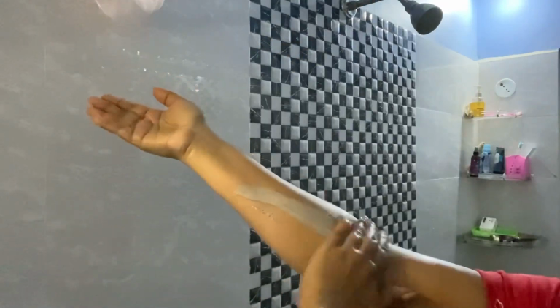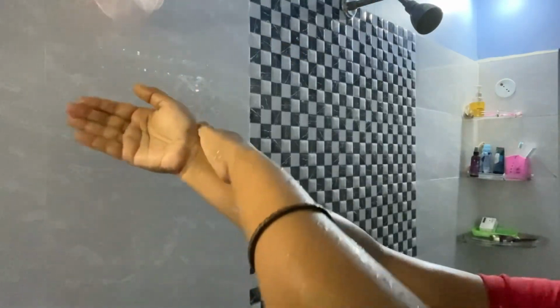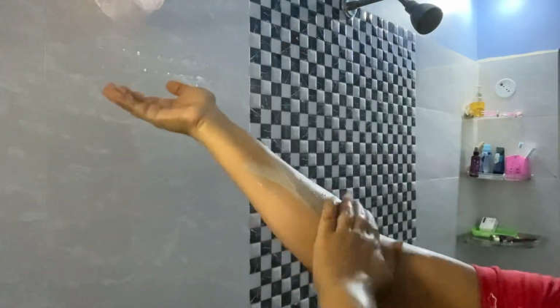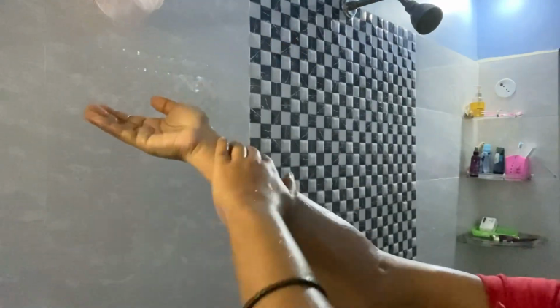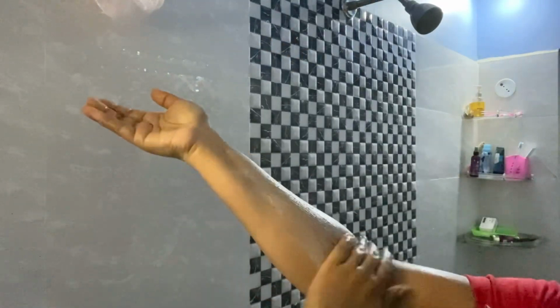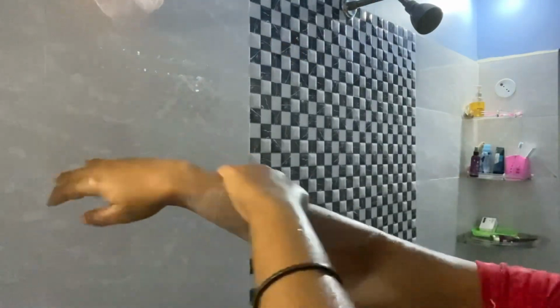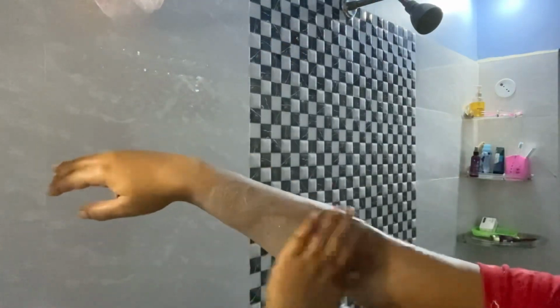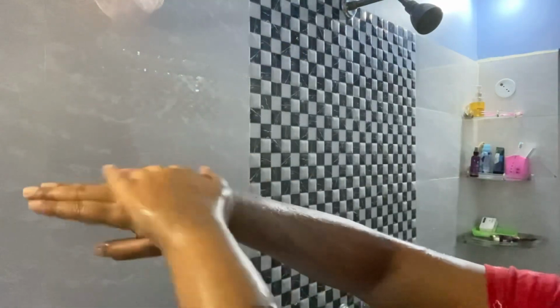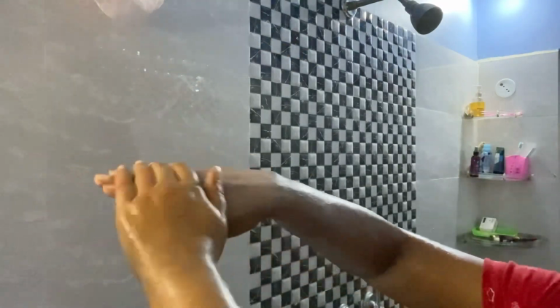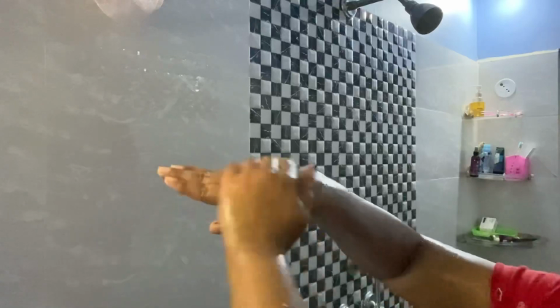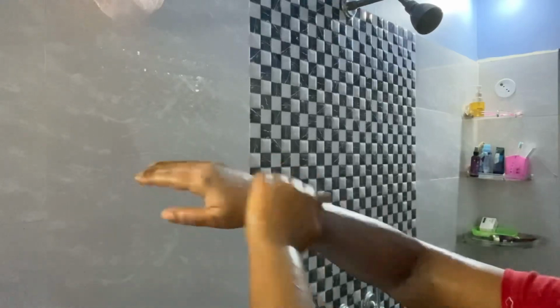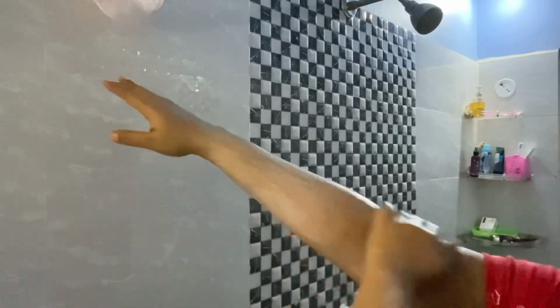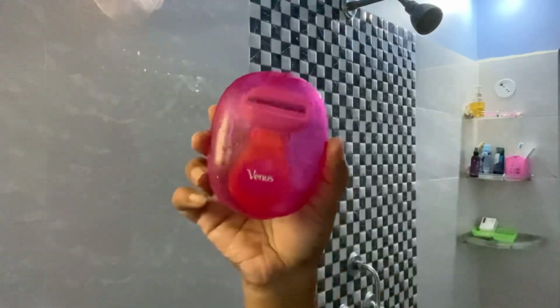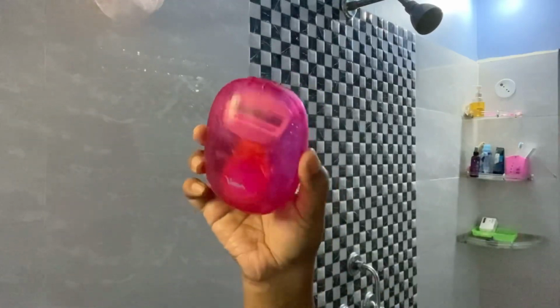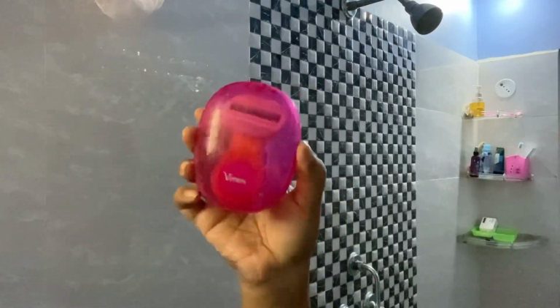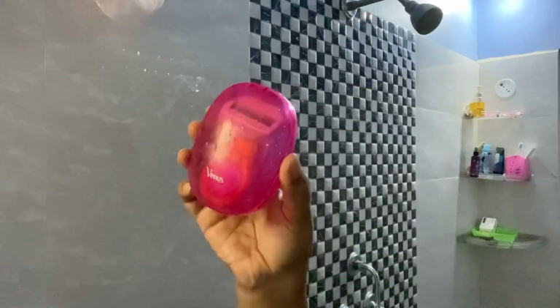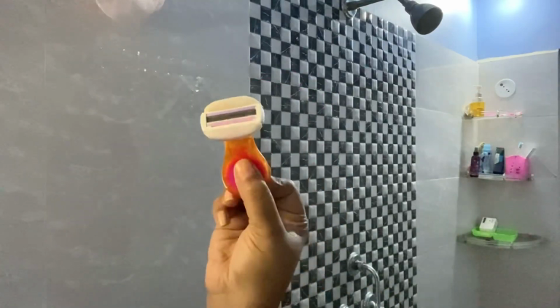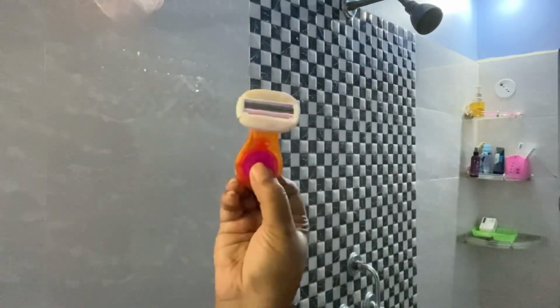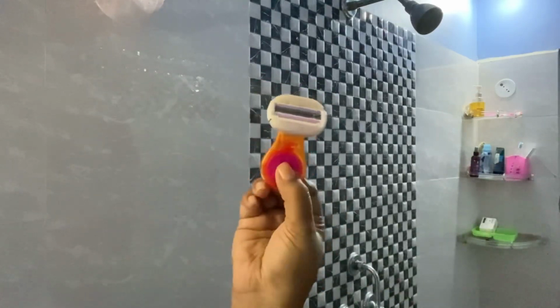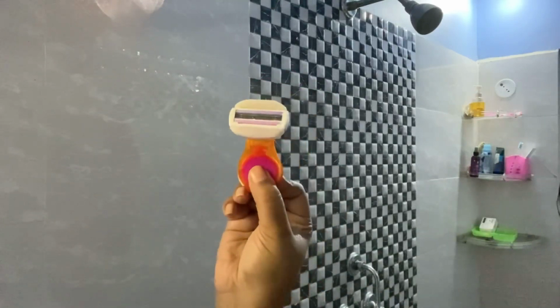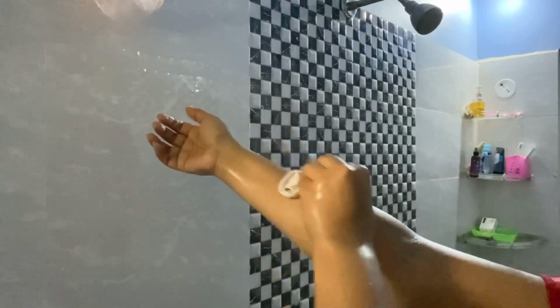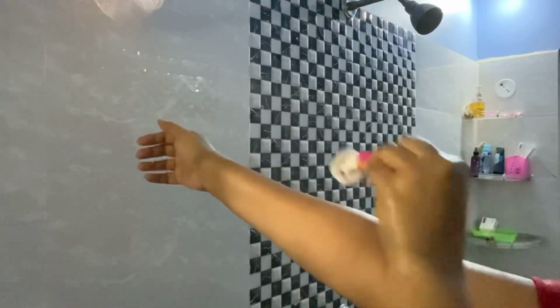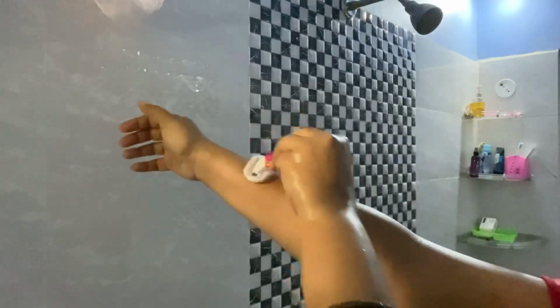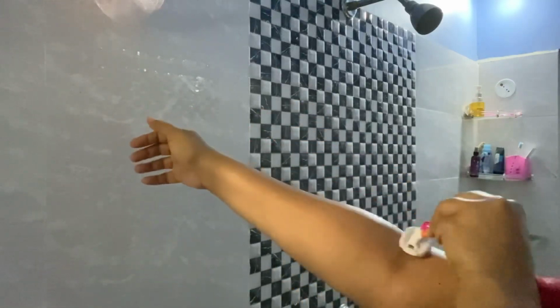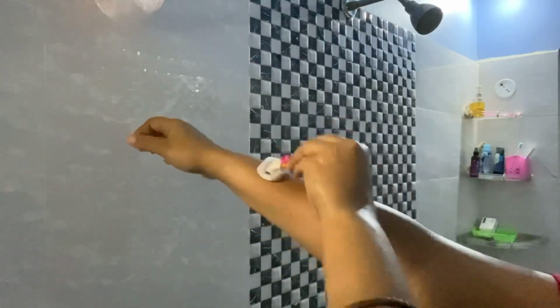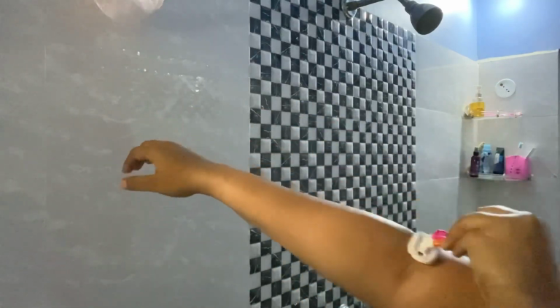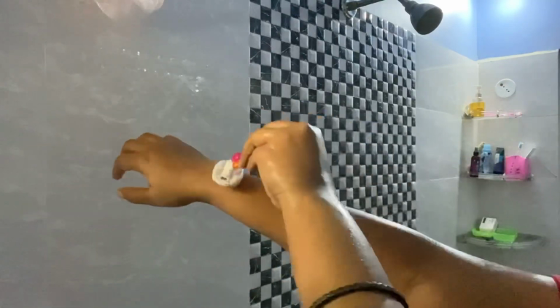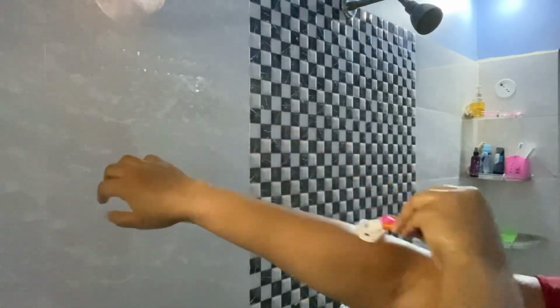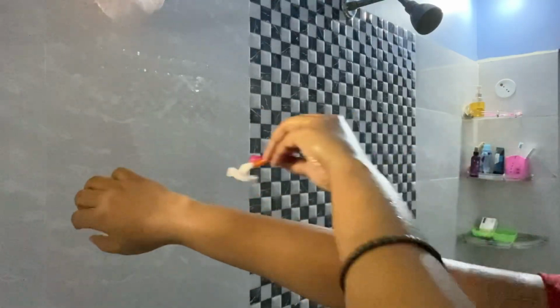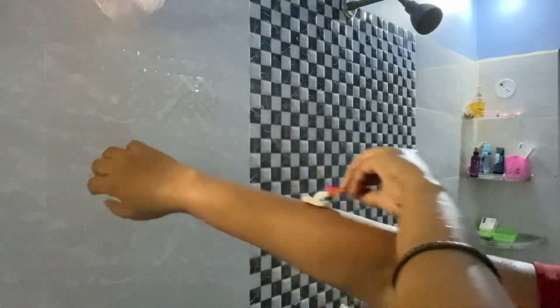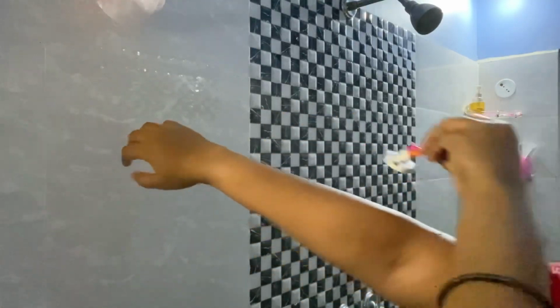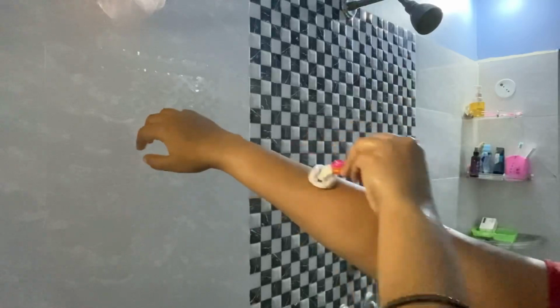This is Body Cupid Chocolate Body Scrub and it helps with removing tan. The razor I'm using is this Venus razor — it's very travel friendly. And this is what you have to do: shave in the direction opposite to hair growth.